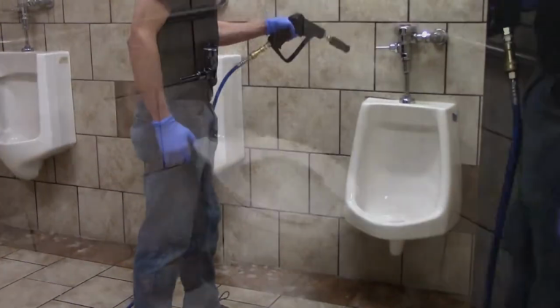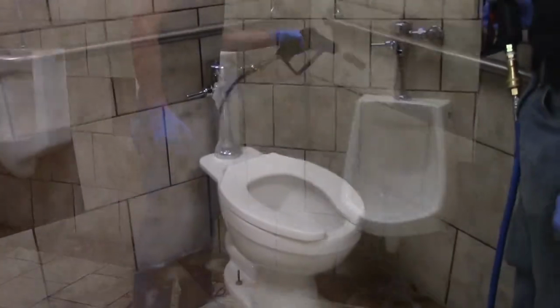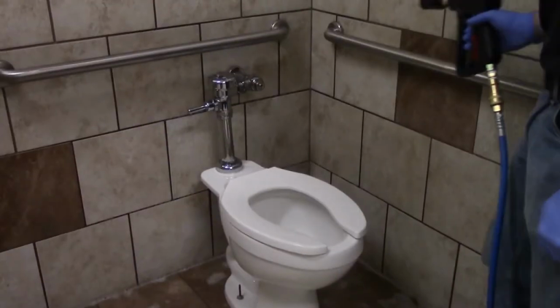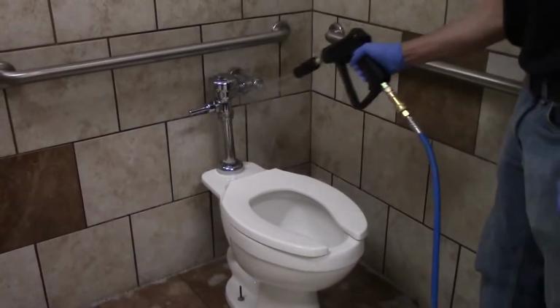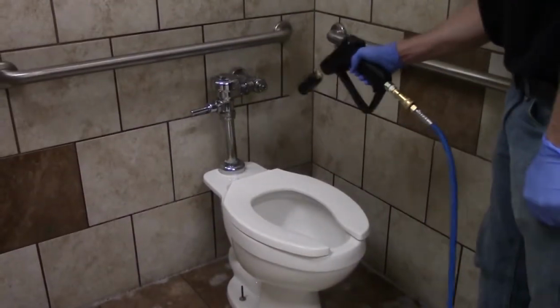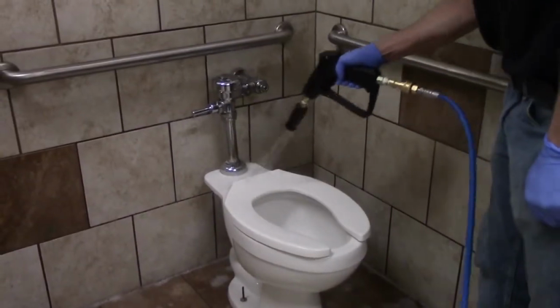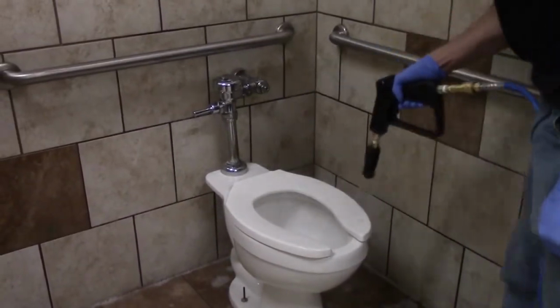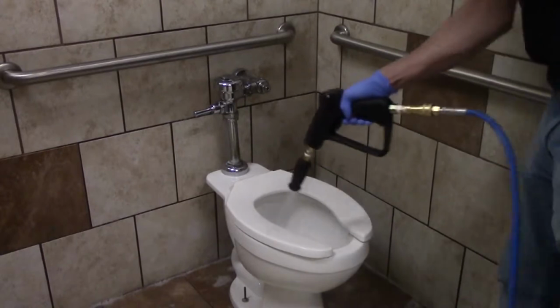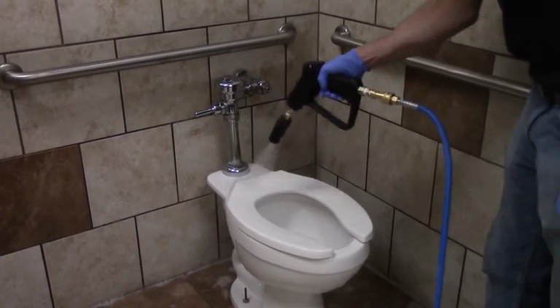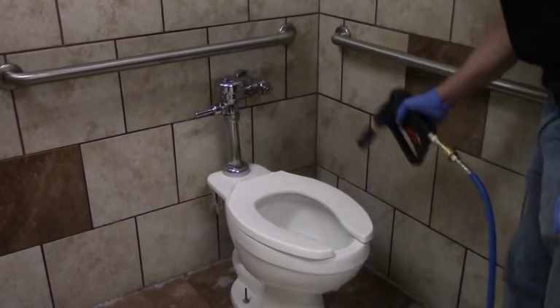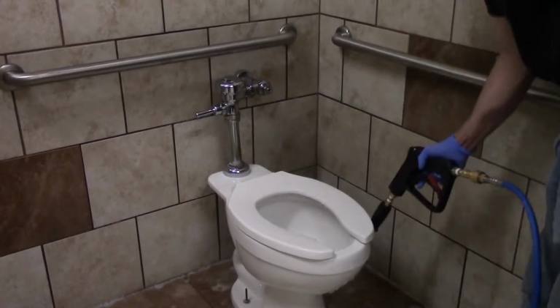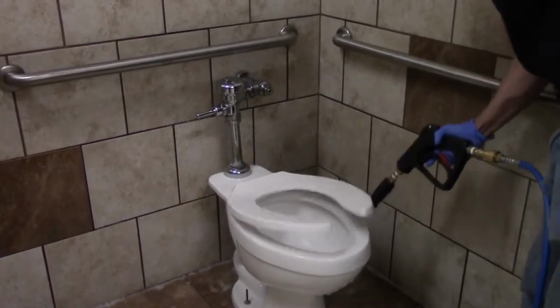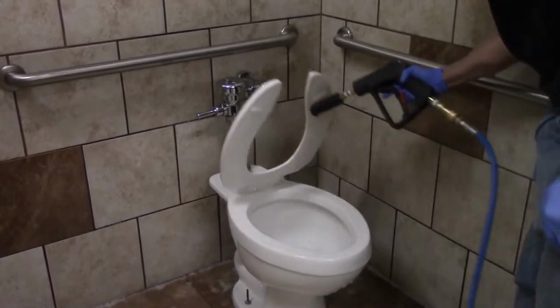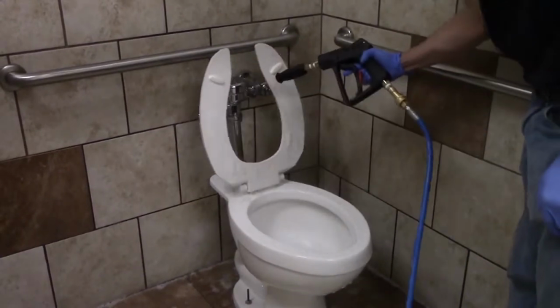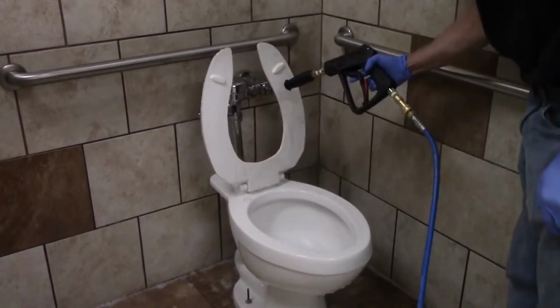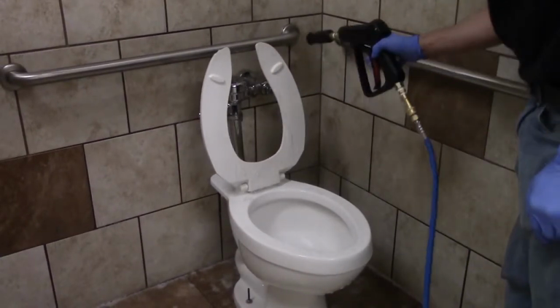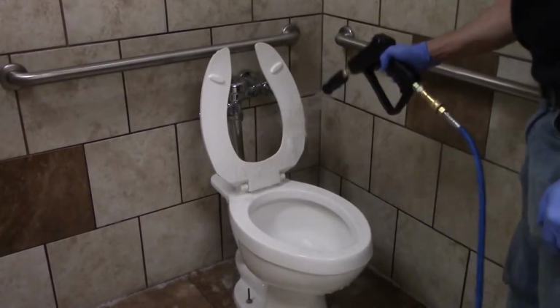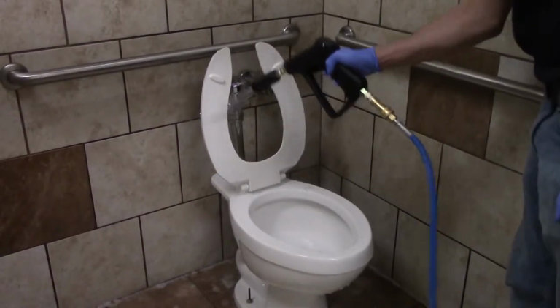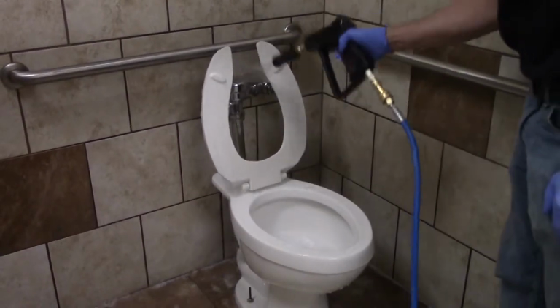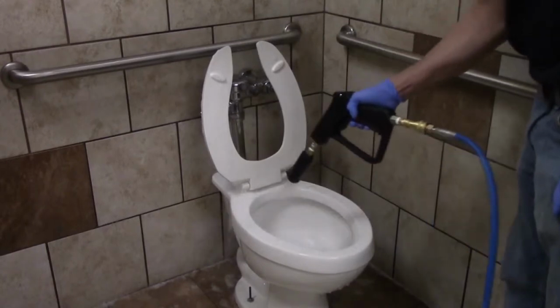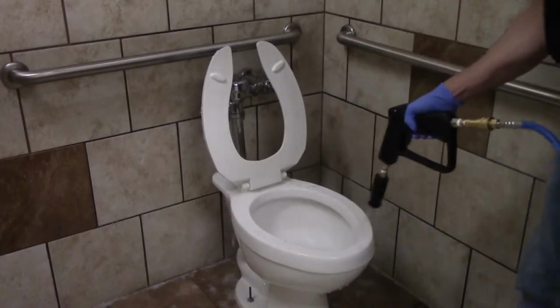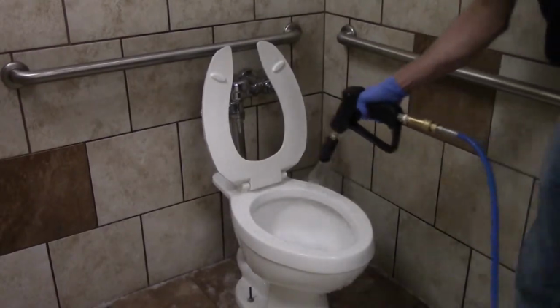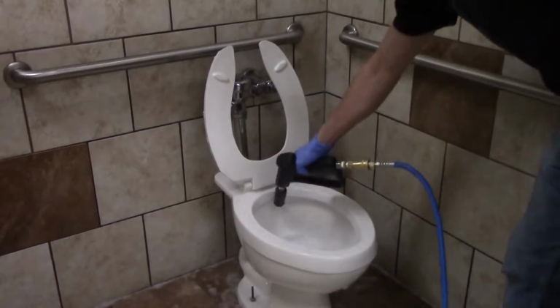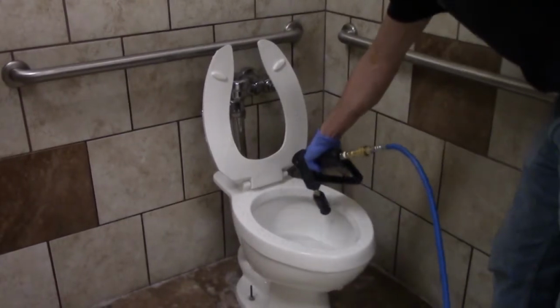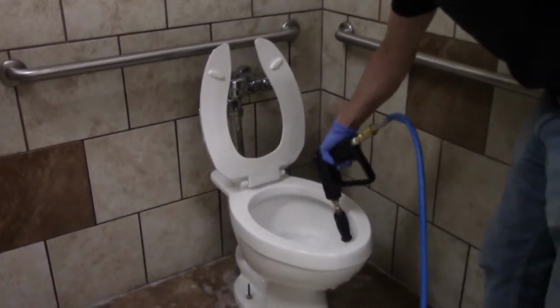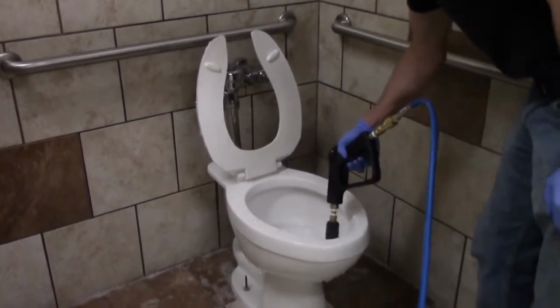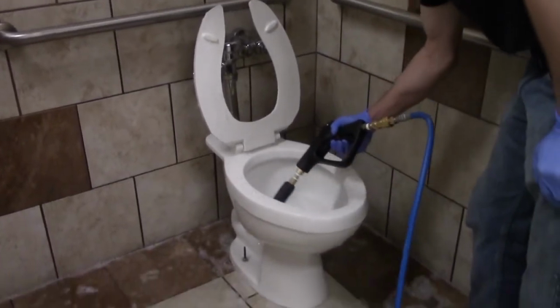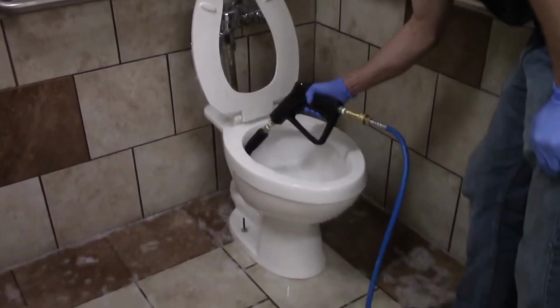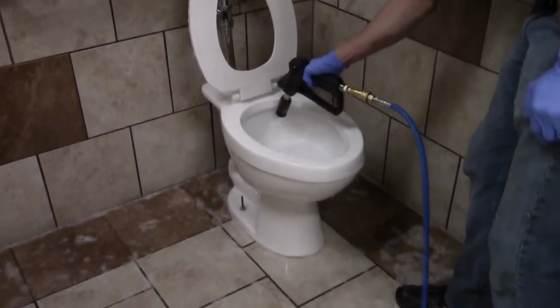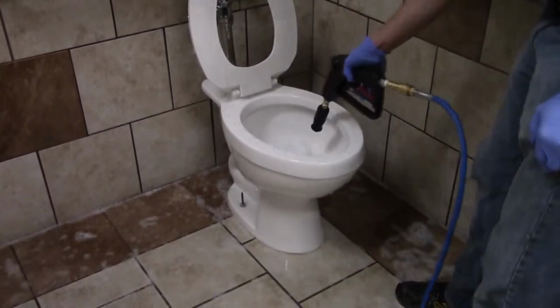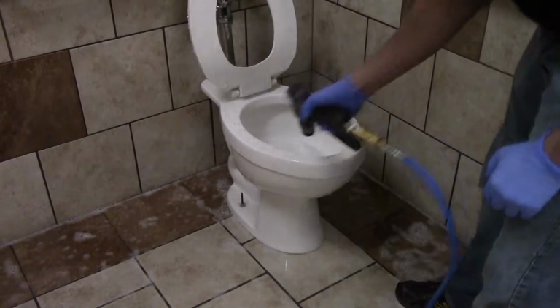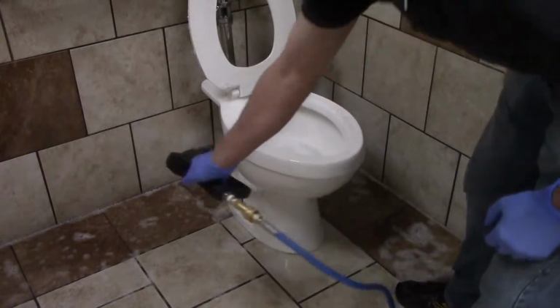When pre-spraying toilets, start at the top with the fixtures, spray the seat and hinges, then behind the seat, then under the seat, inside the toilet bowl, around the outside of the toilet bowl, and finish on the floor under the toilet.